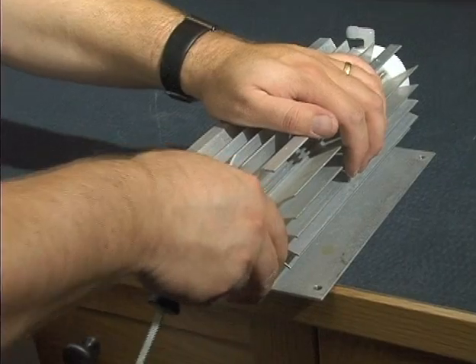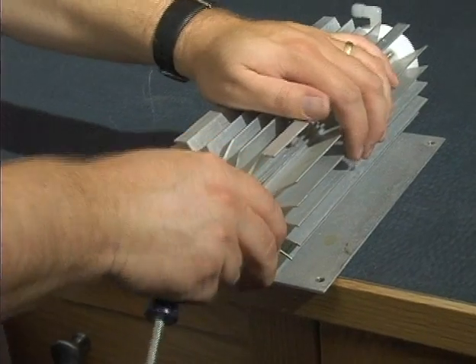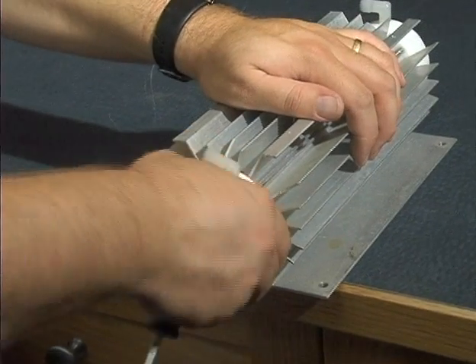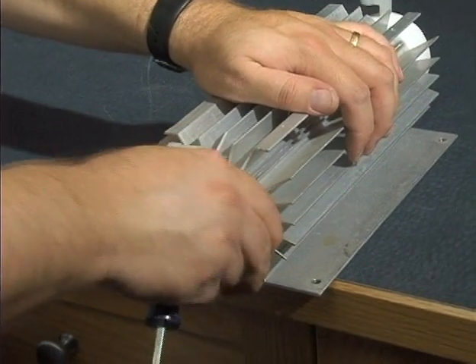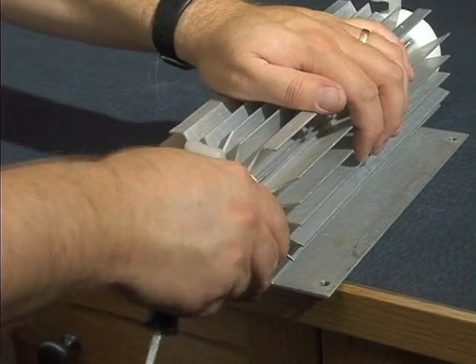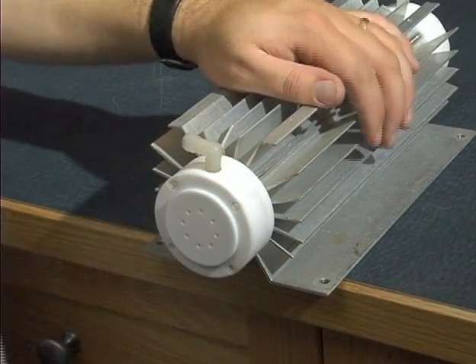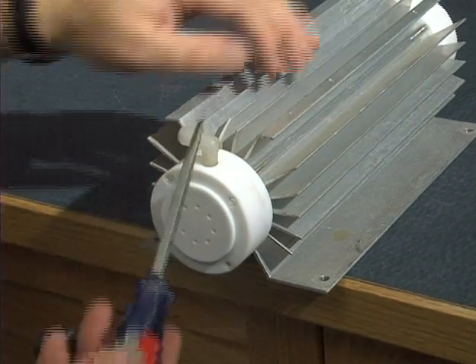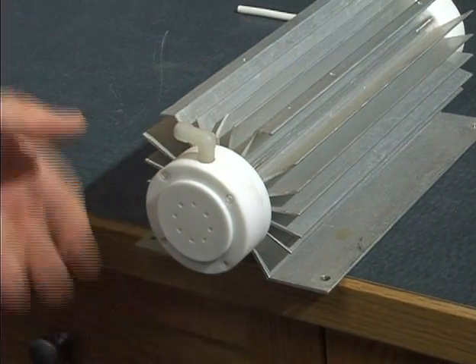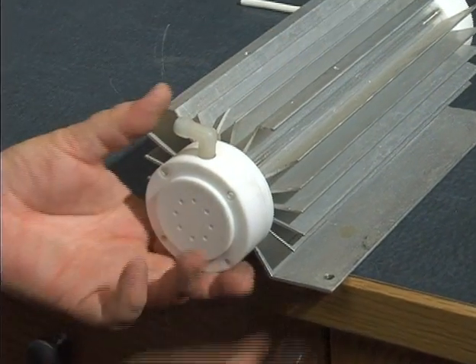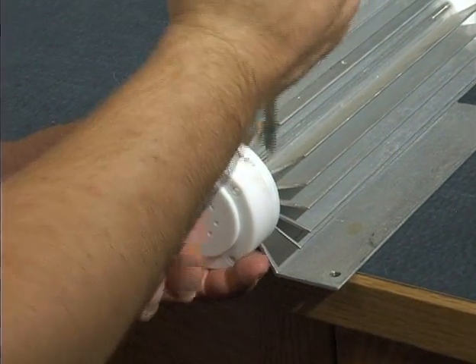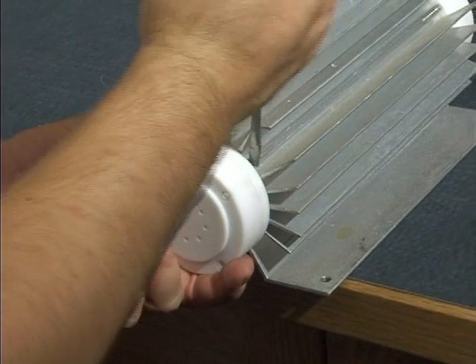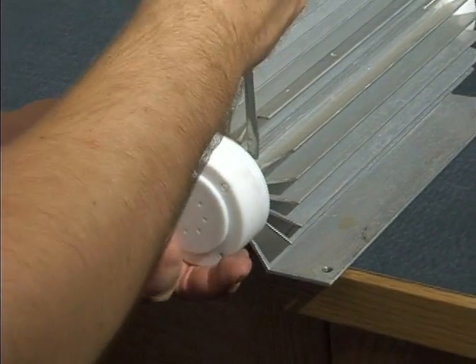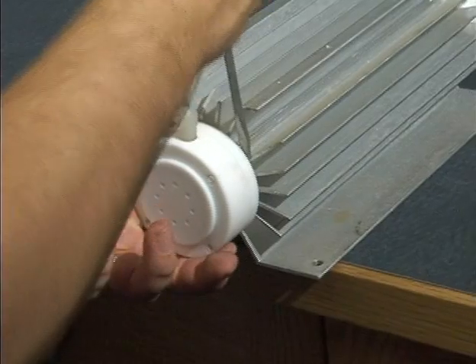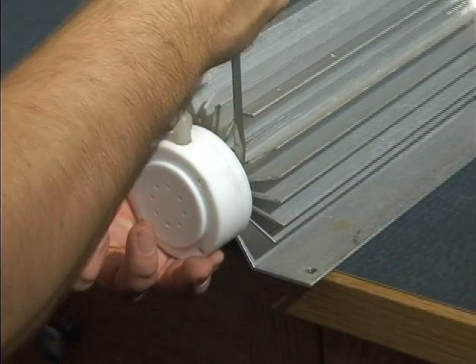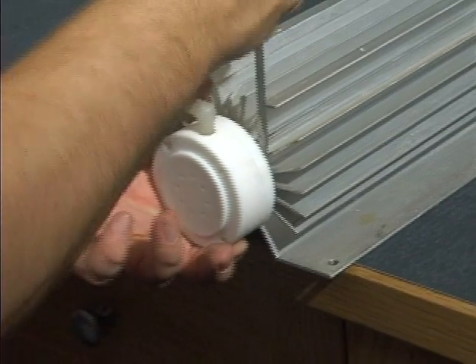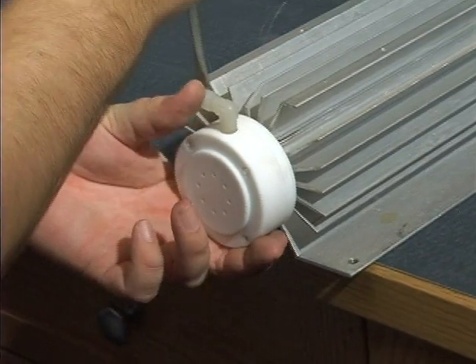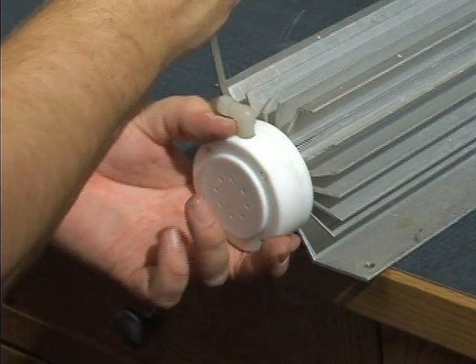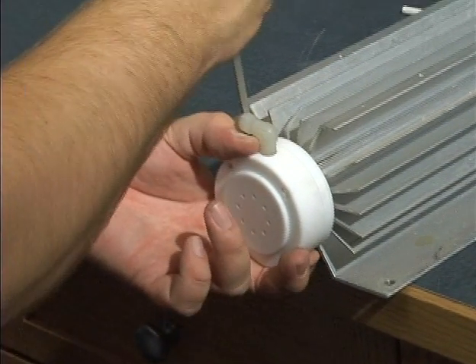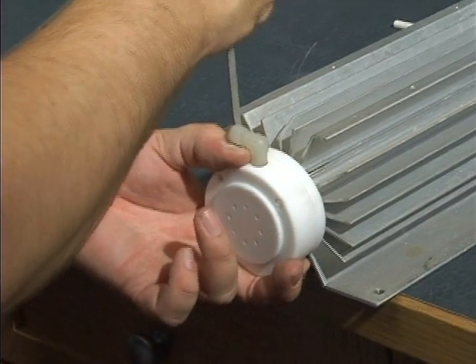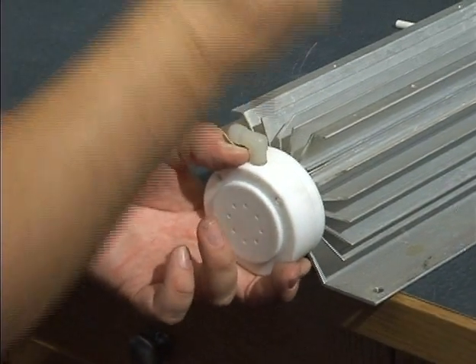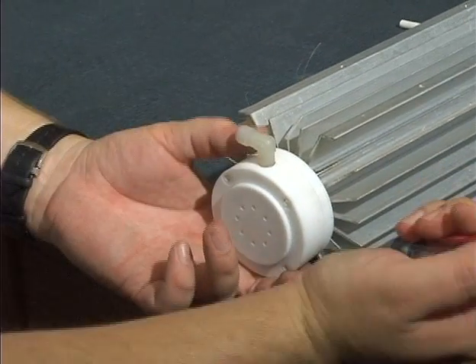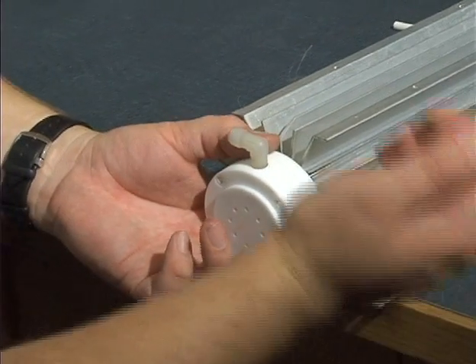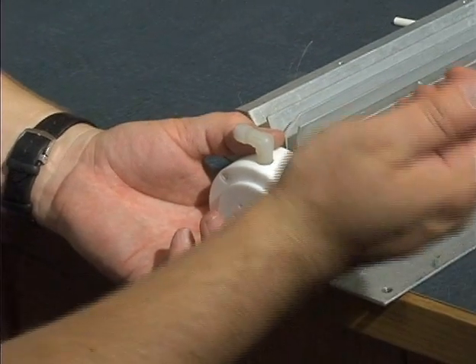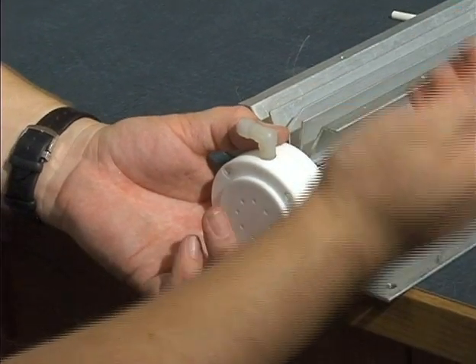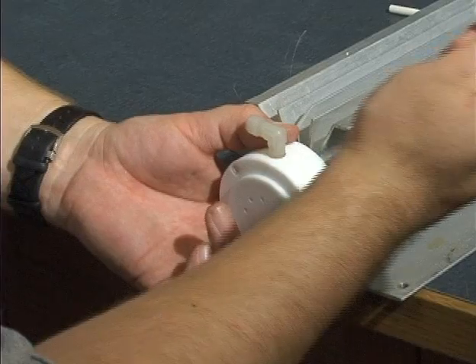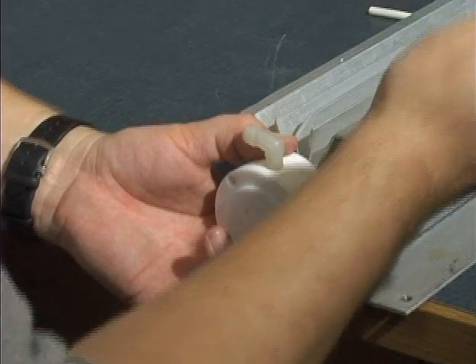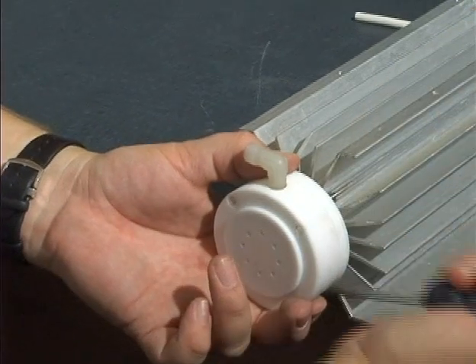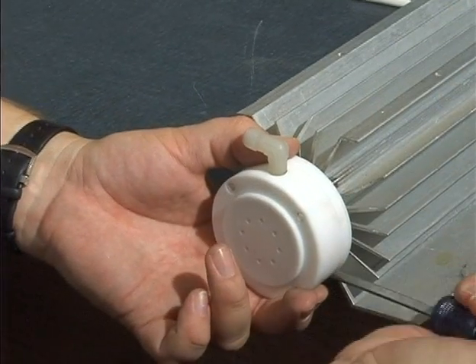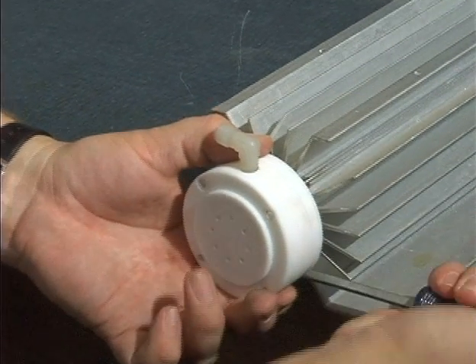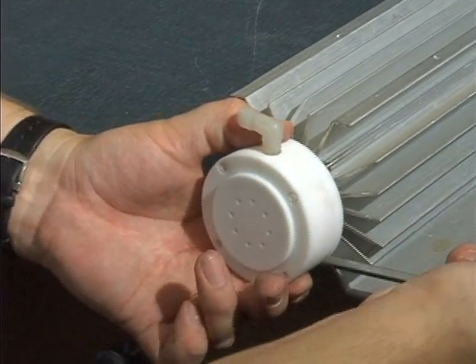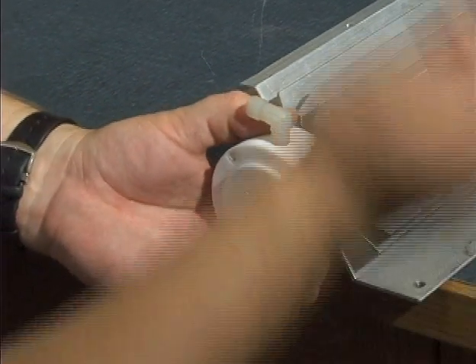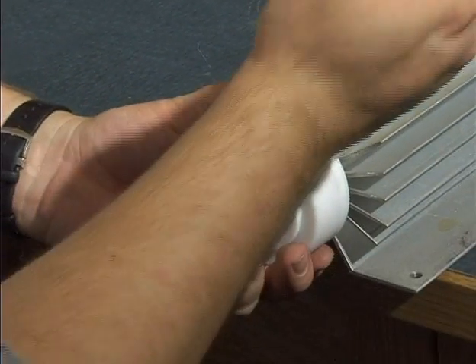As with all reaction chambers, we'll start with the bottom end cap. Give it a little bit of a twist to break the O-ring connection, and with a flathead screwdriver, go ahead and use those fins as a leverage point and ease this off.